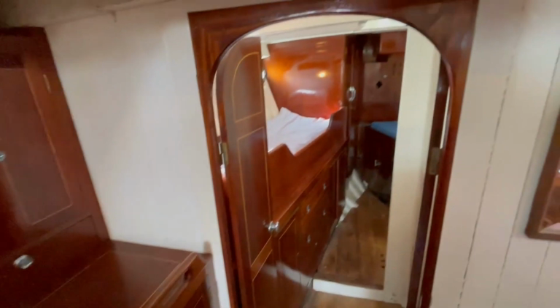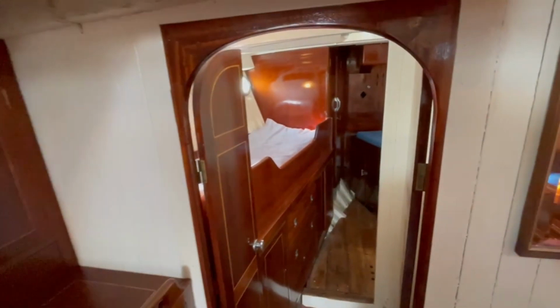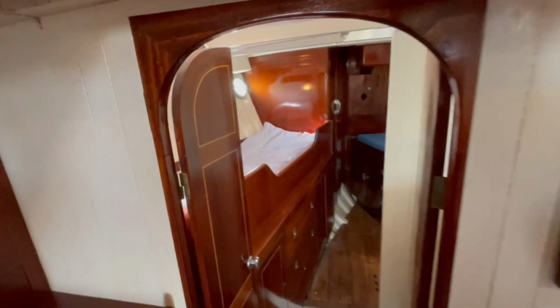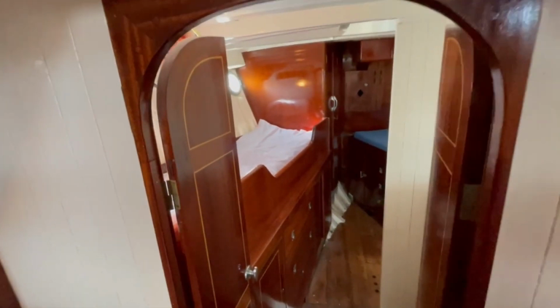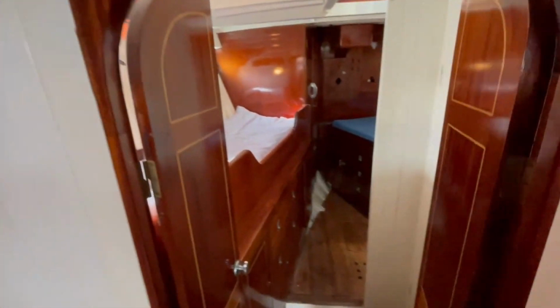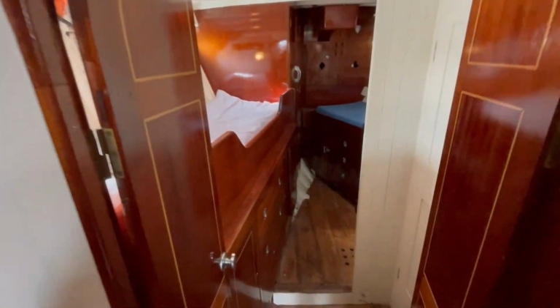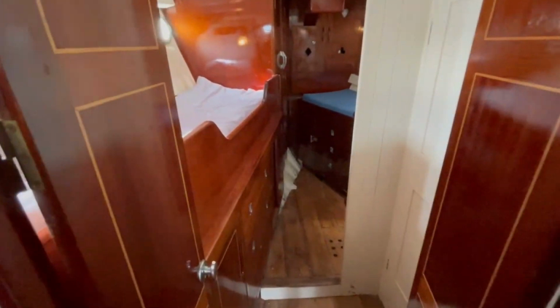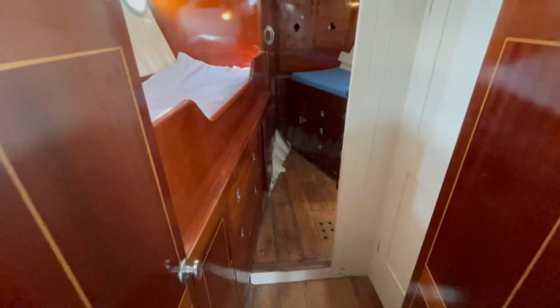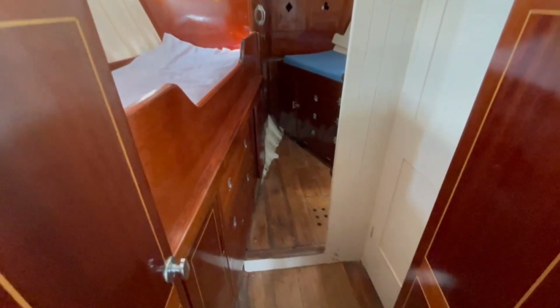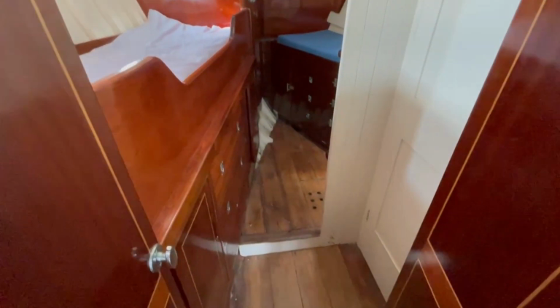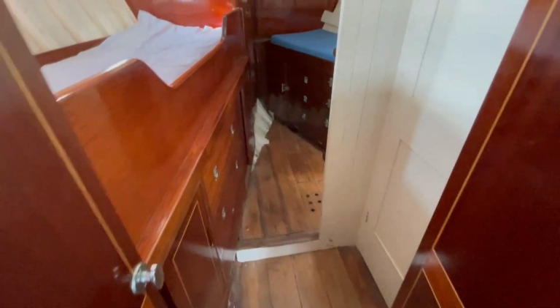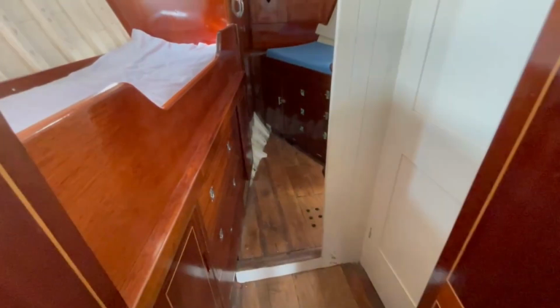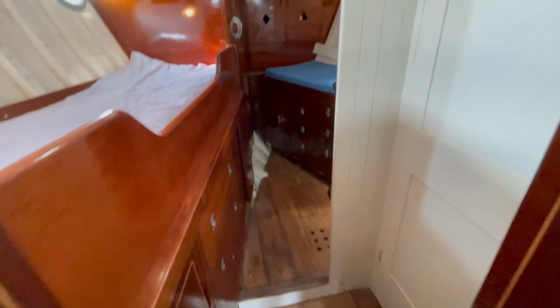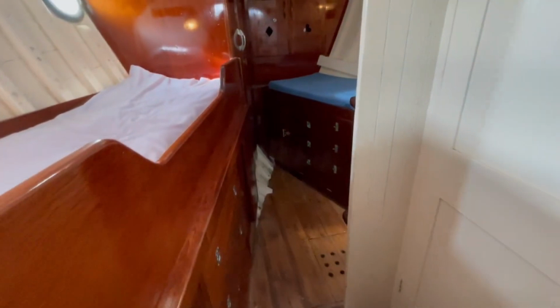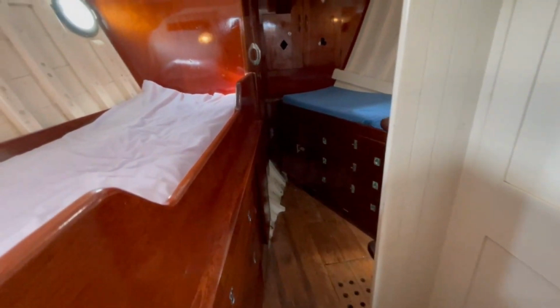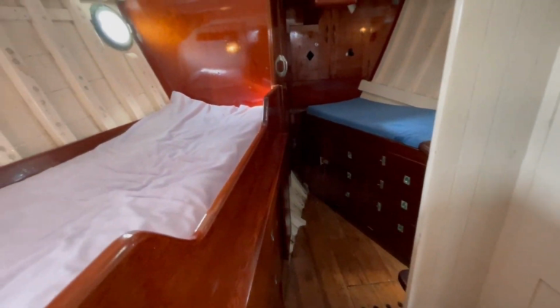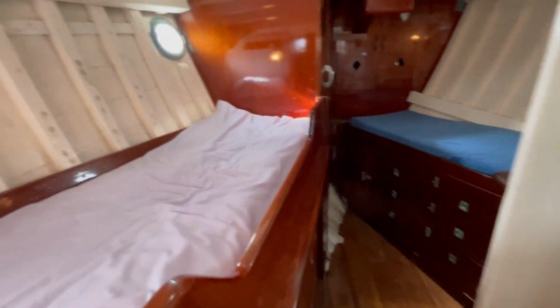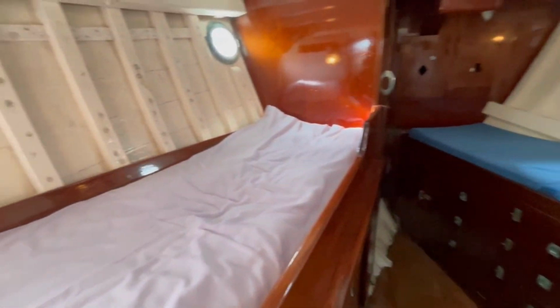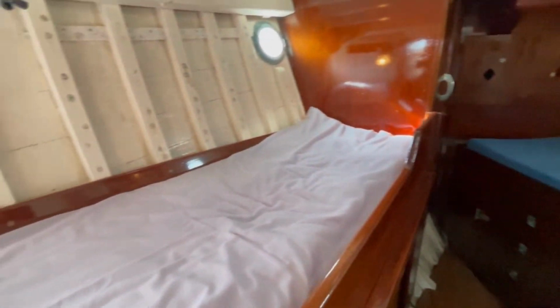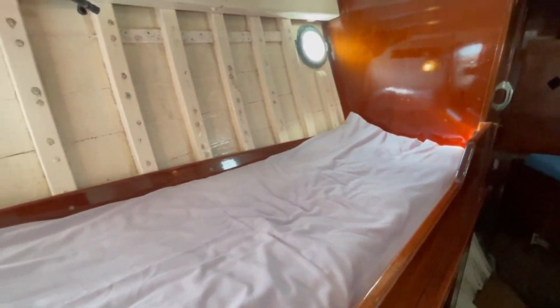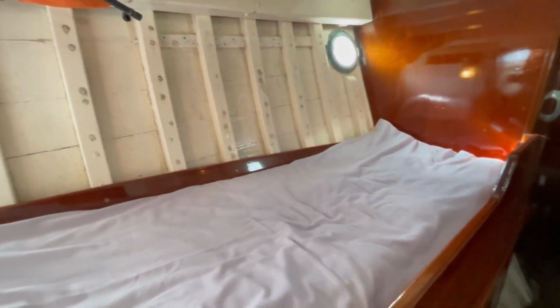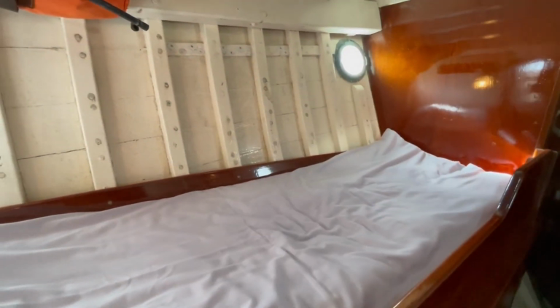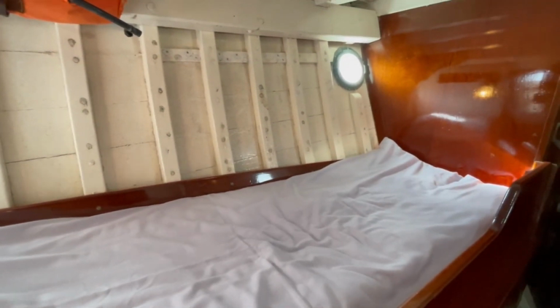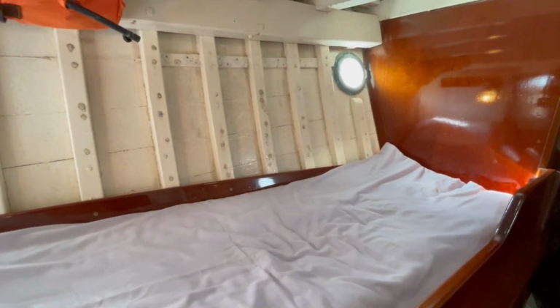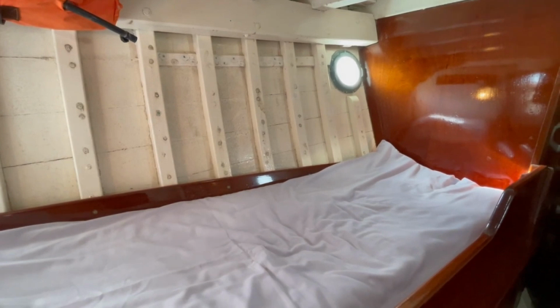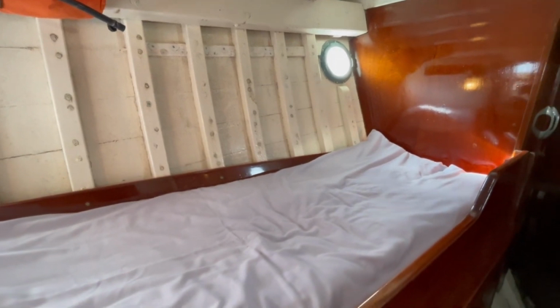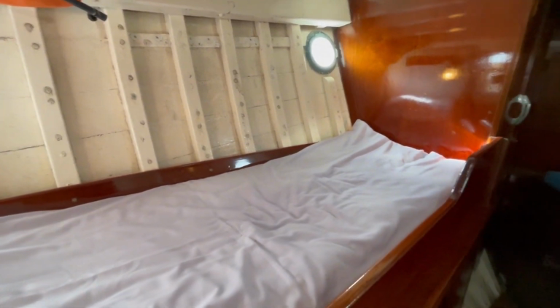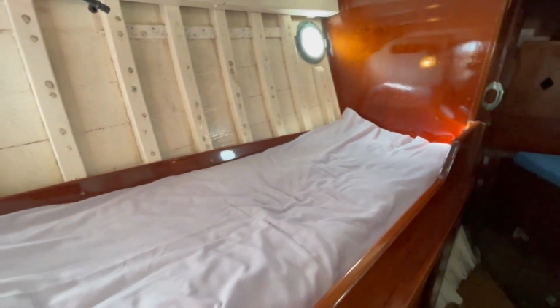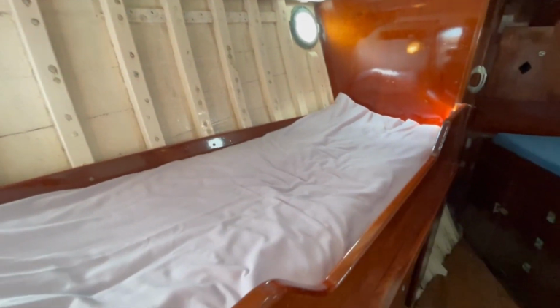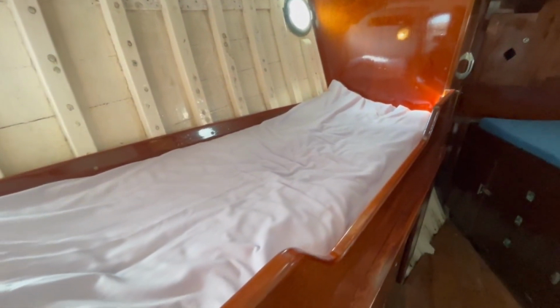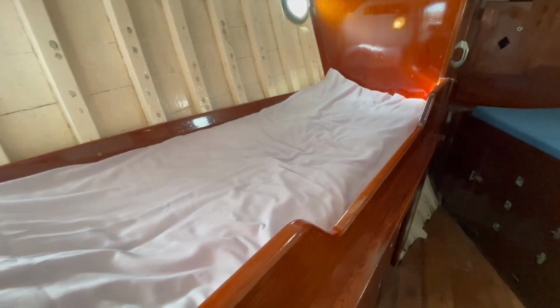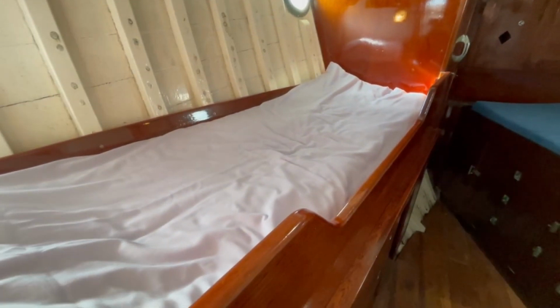Ducking down here and moving forward into the forecabin. Headroom here of about five foot eight, five foot nine — a little bit less but still very good.